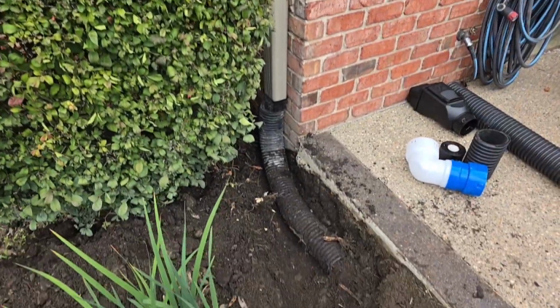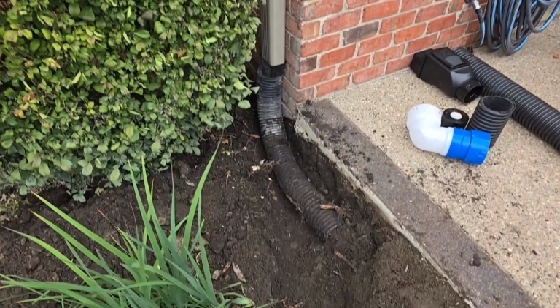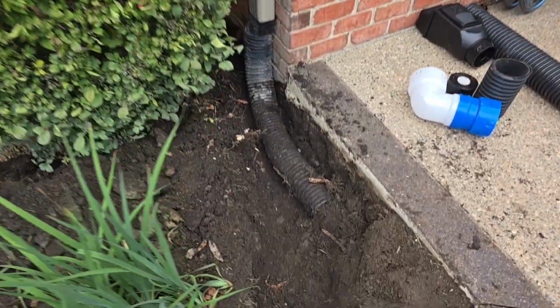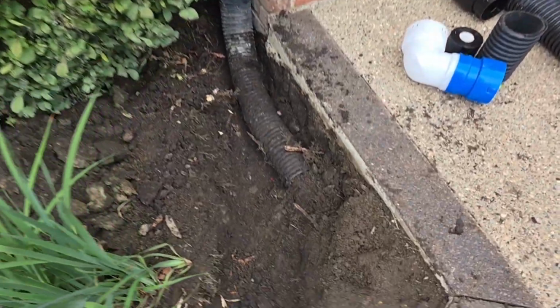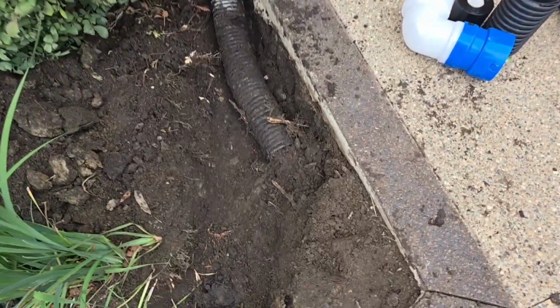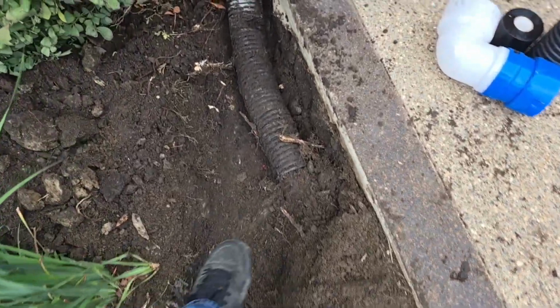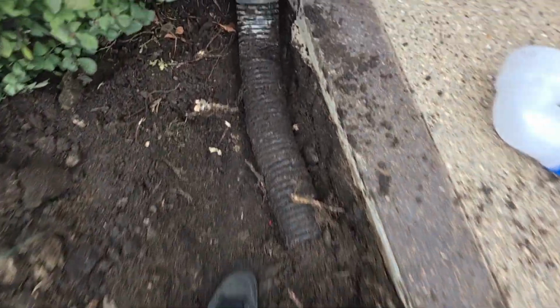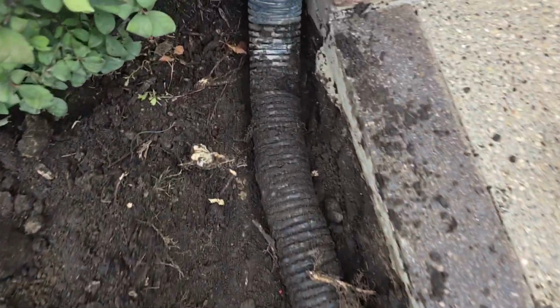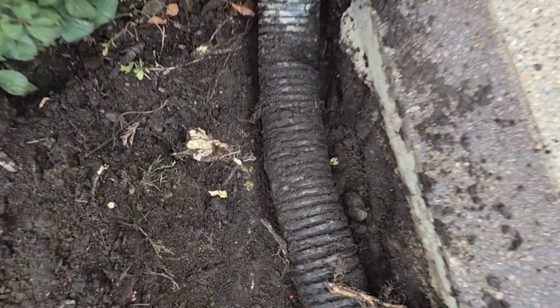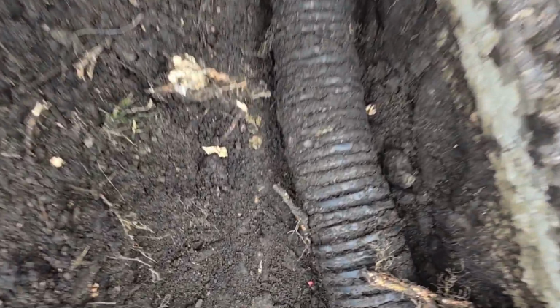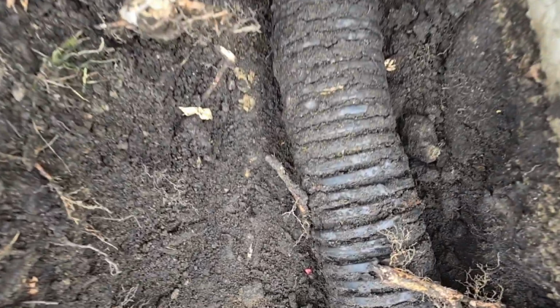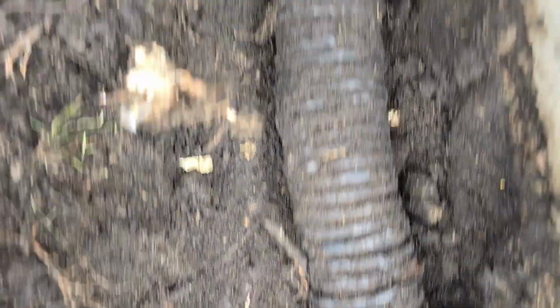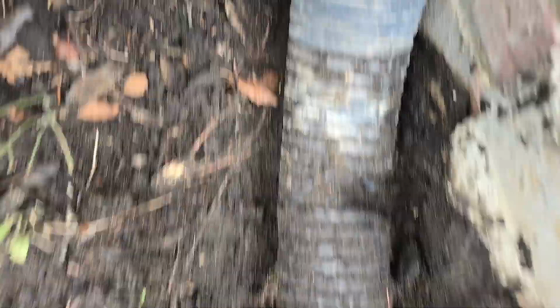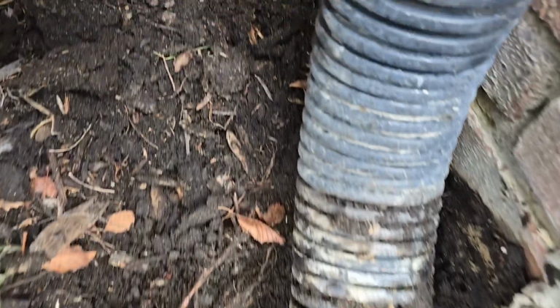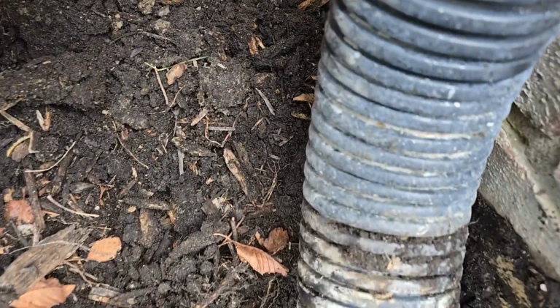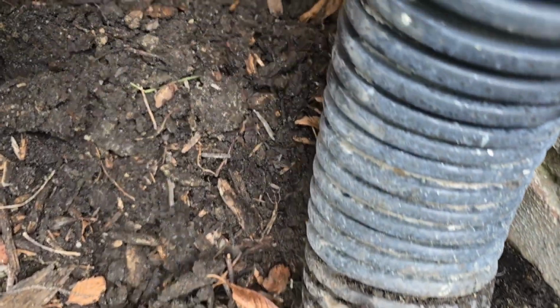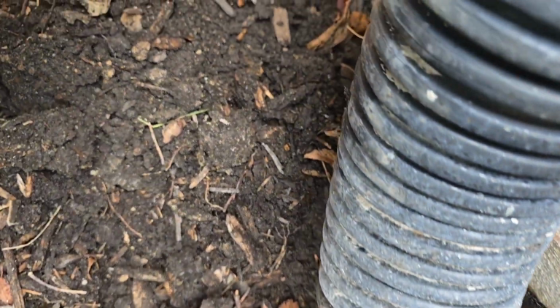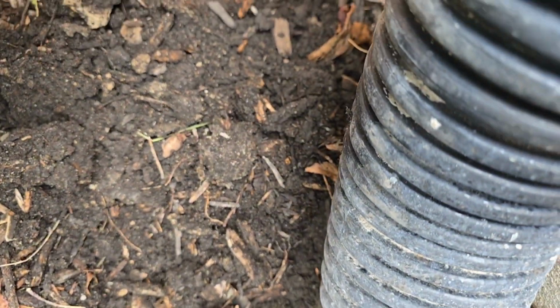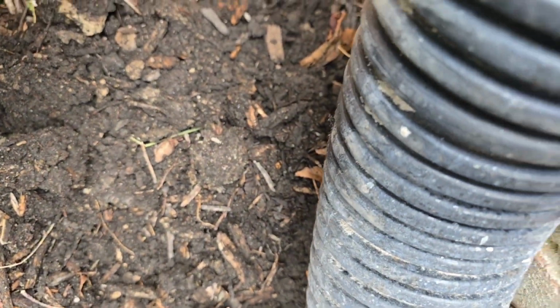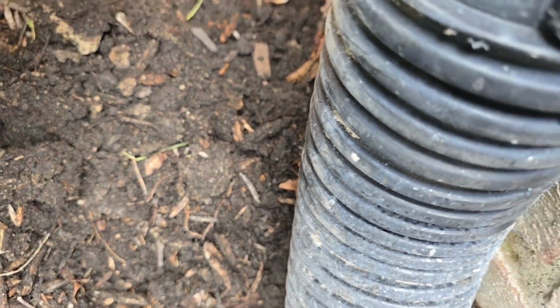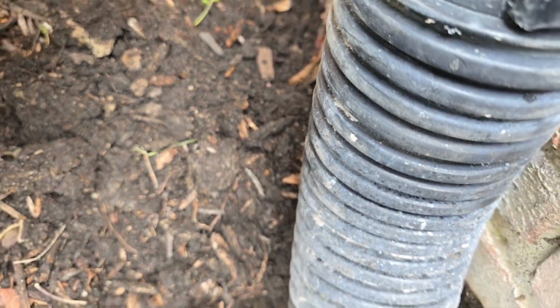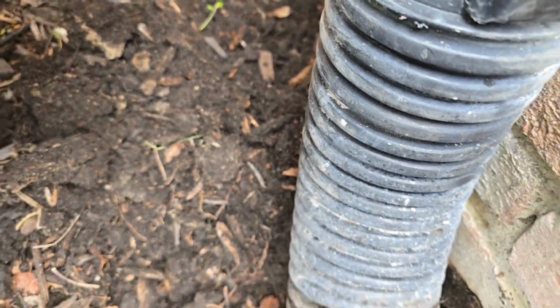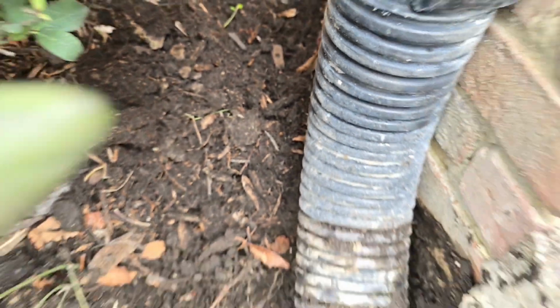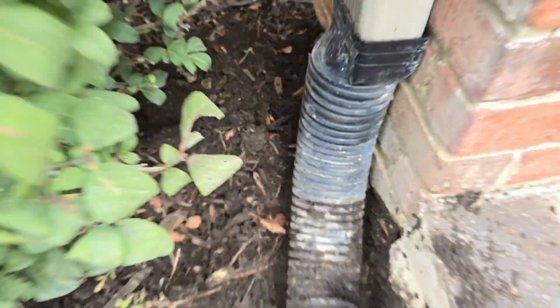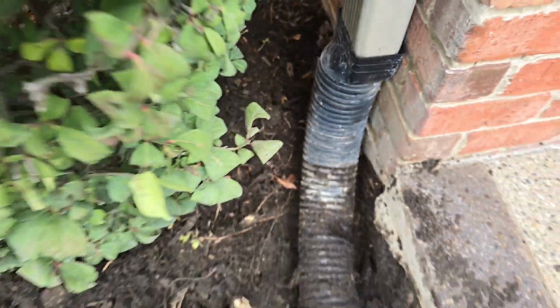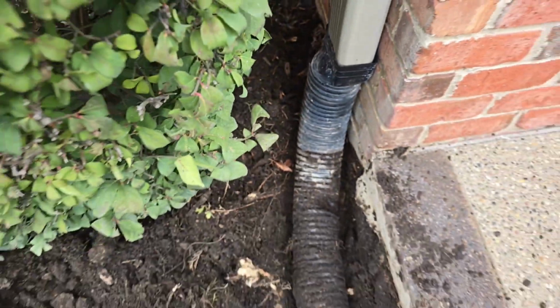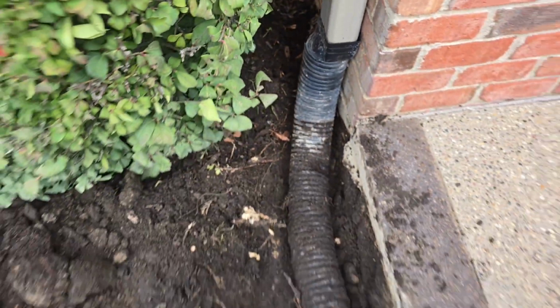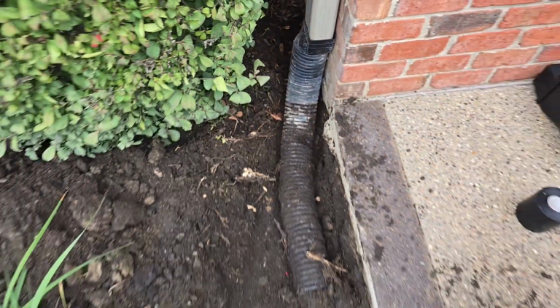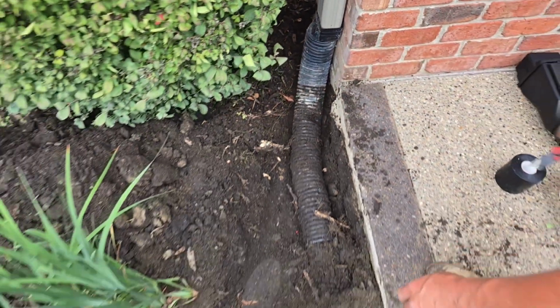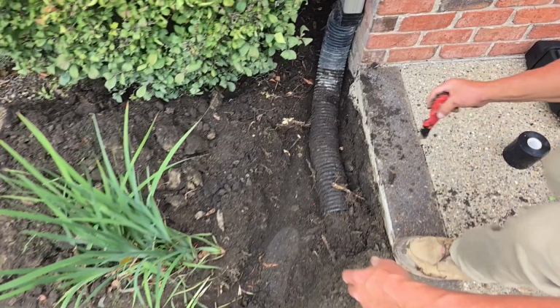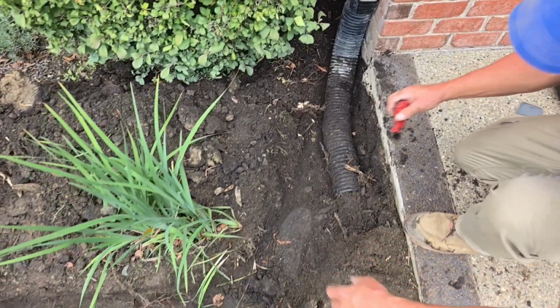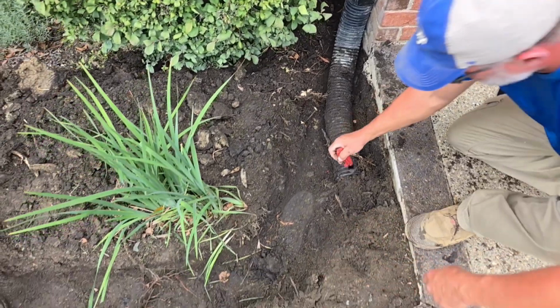We have some knife cut that we're going to replace. This is knife cut, not solid pipe. We're going to cut this out and show you what happened.